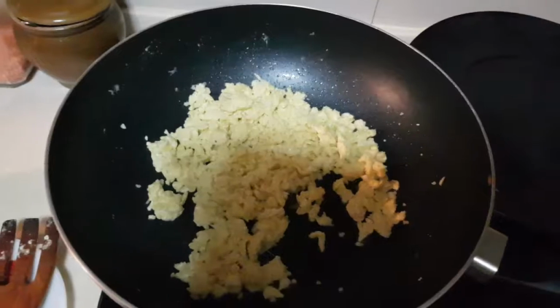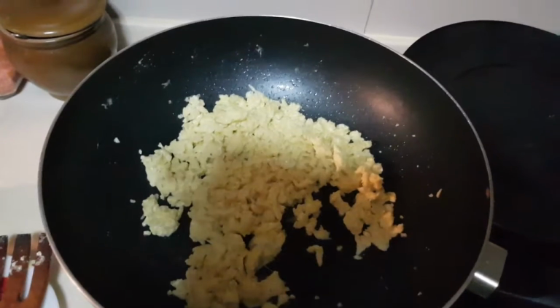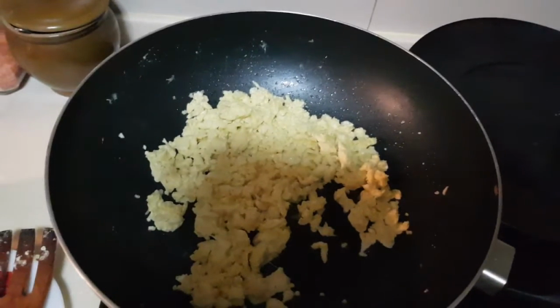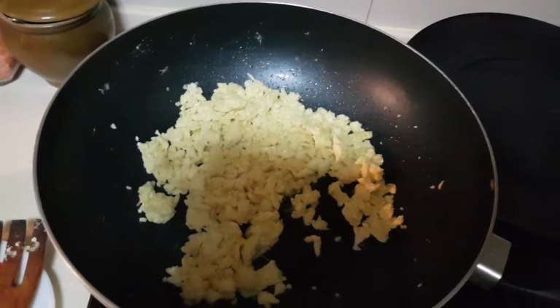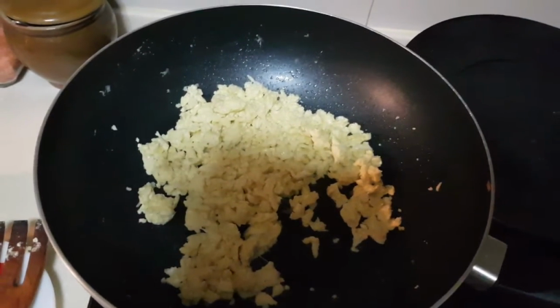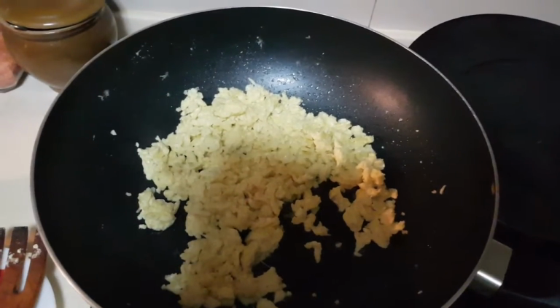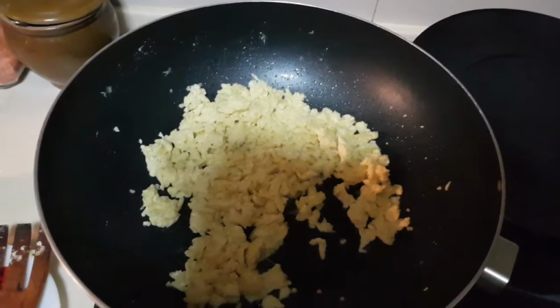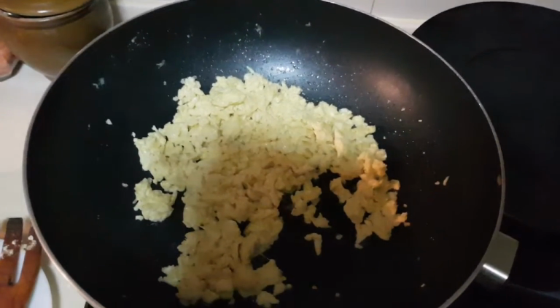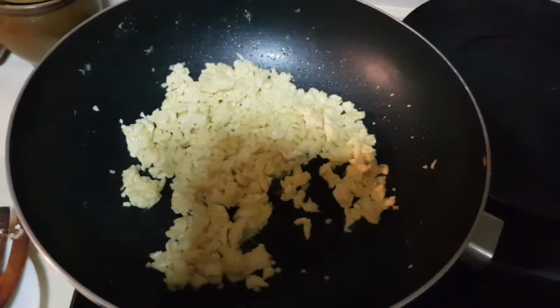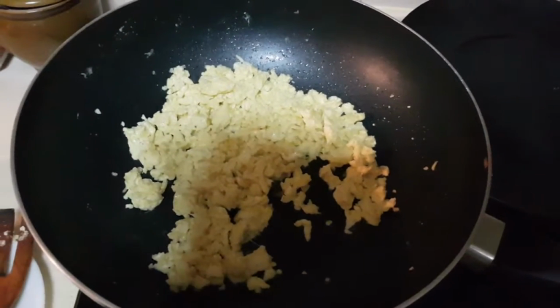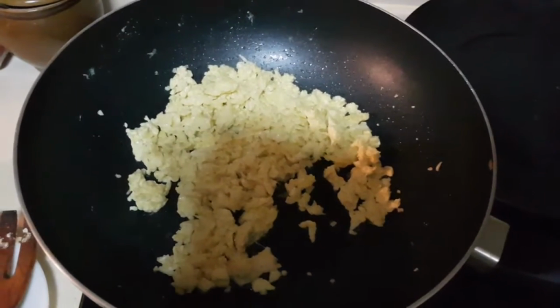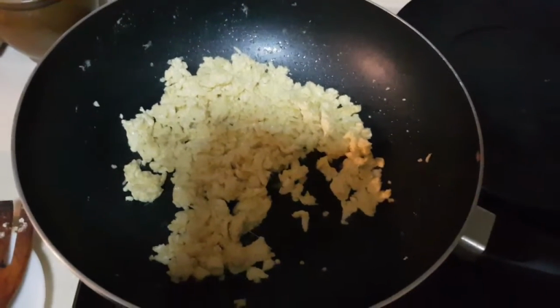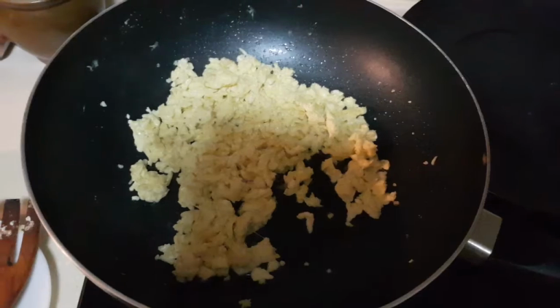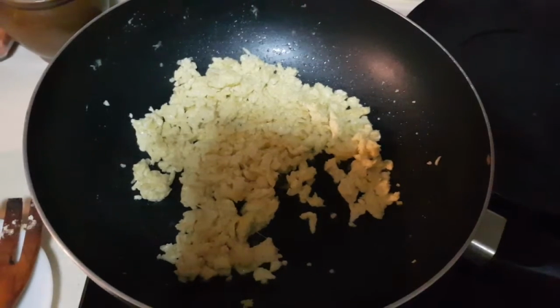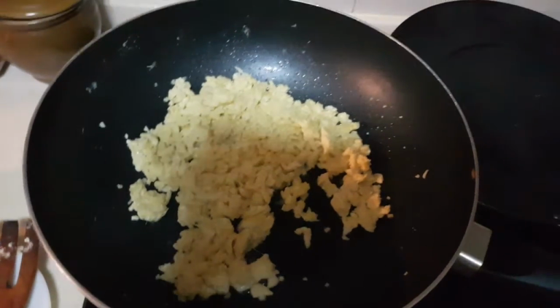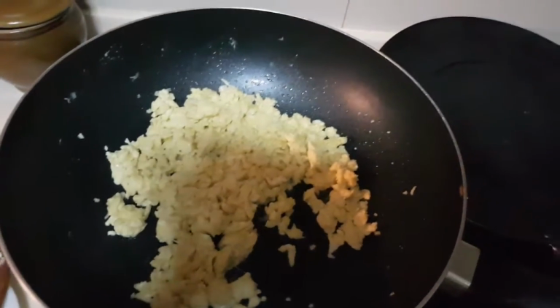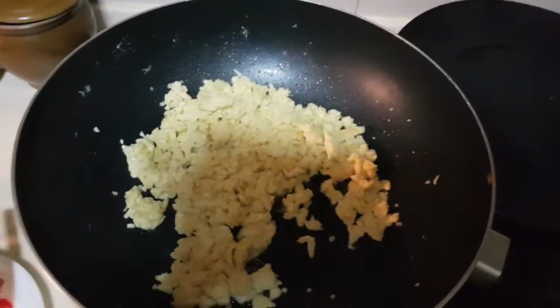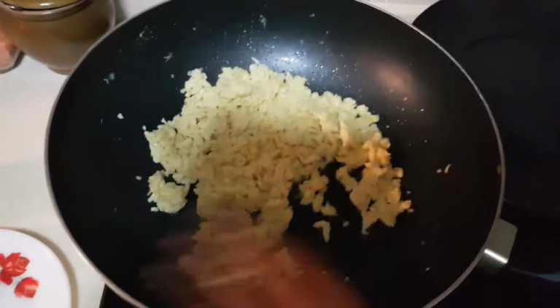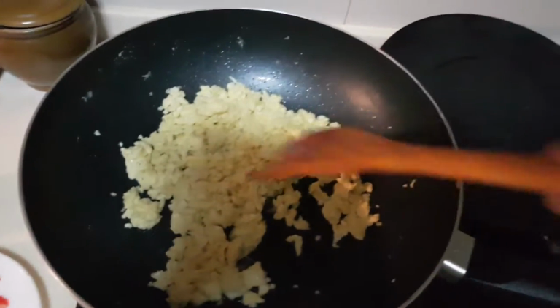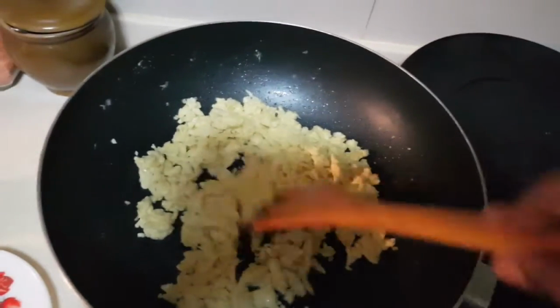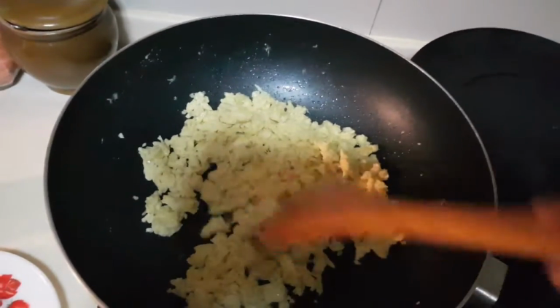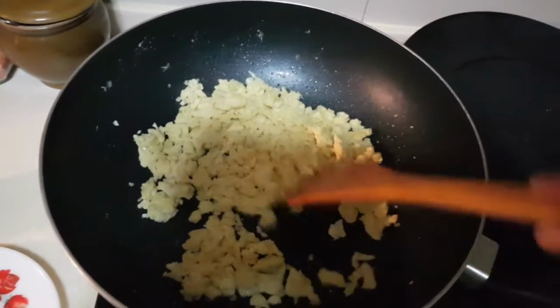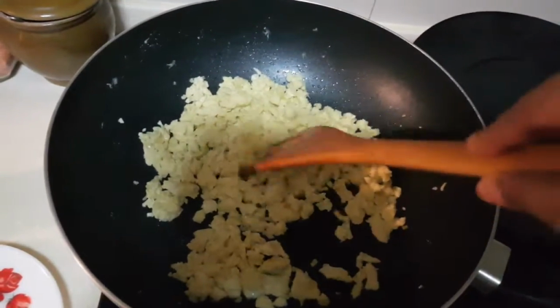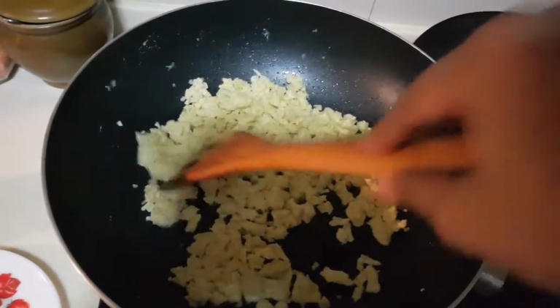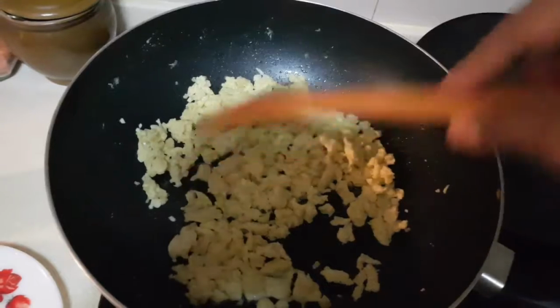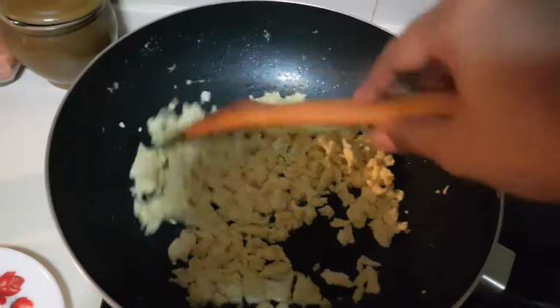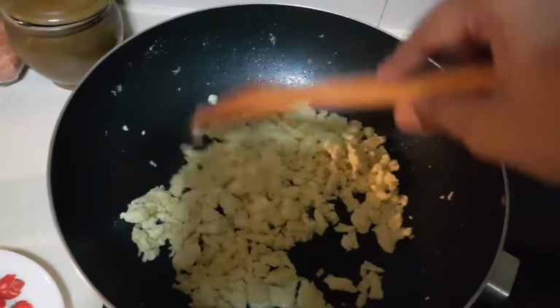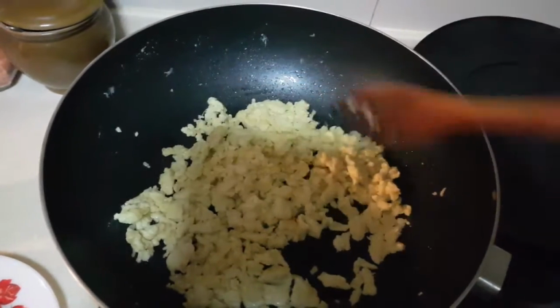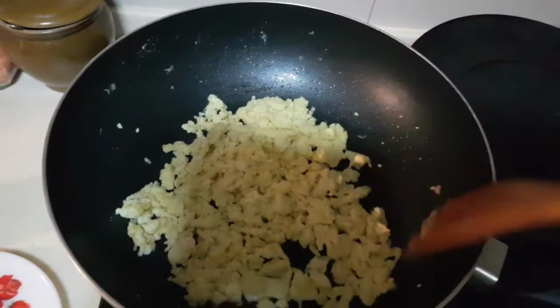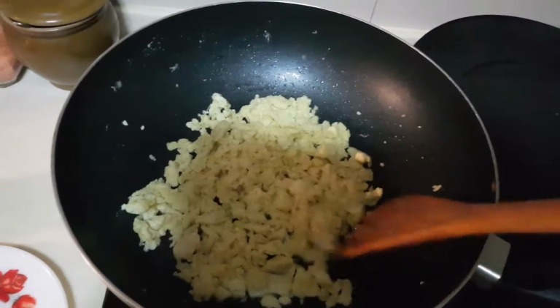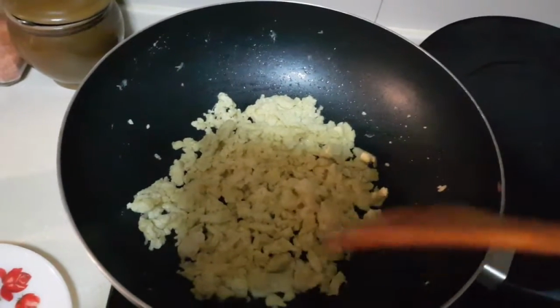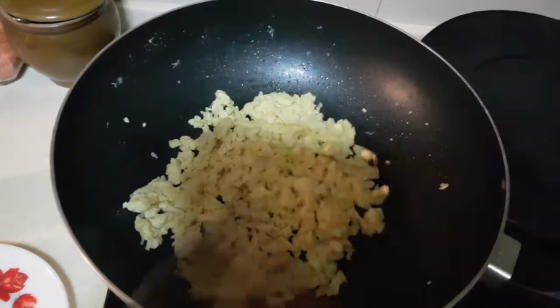Hi friends, sorry that the previous video was interrupted. So as we were in the midst of scrambling the eggs, it's almost done already, so I'm going to actually add the rice in.